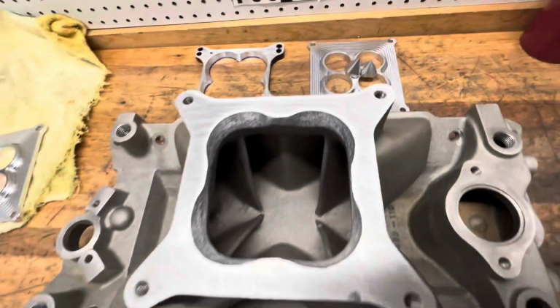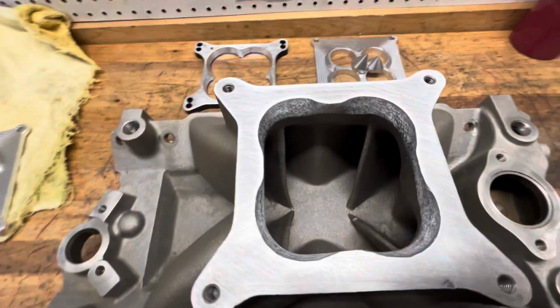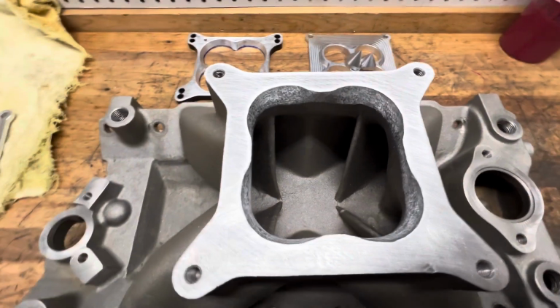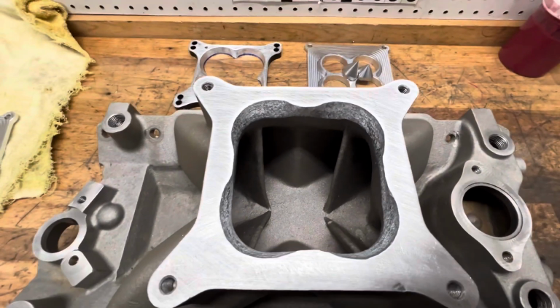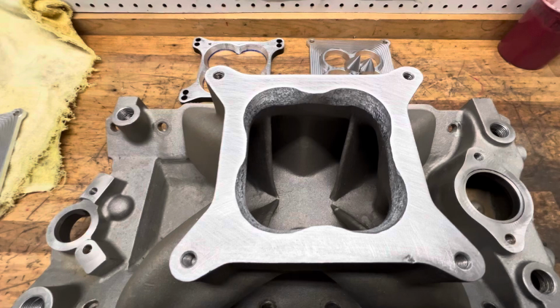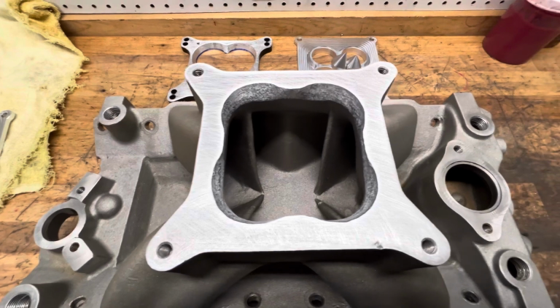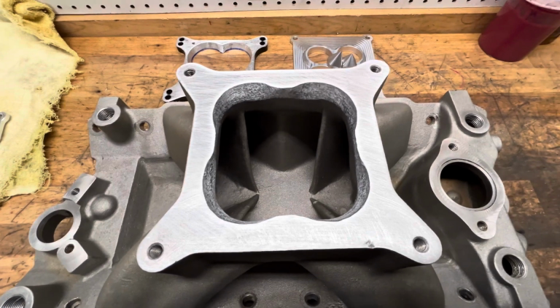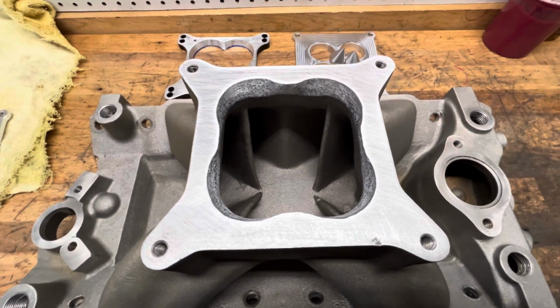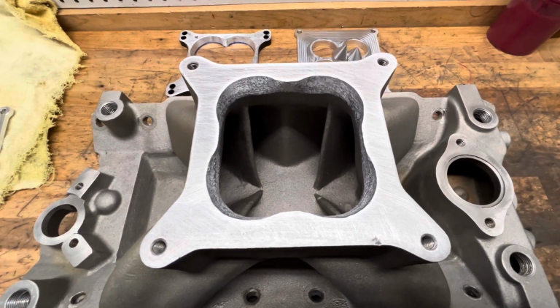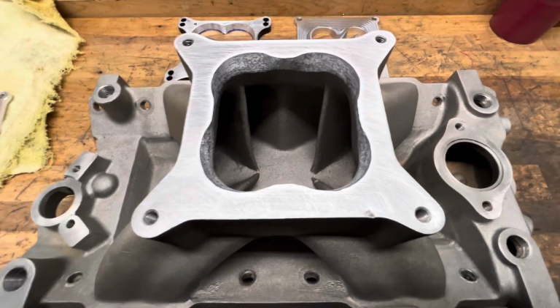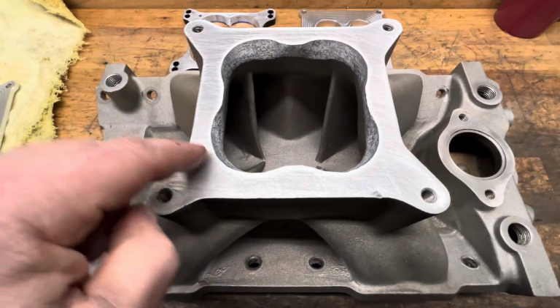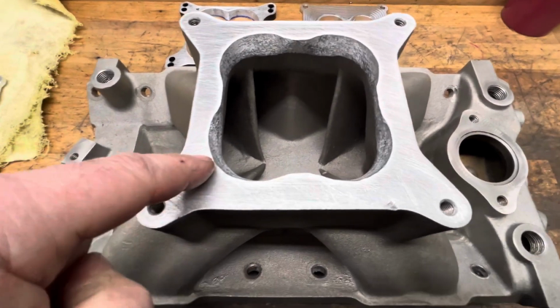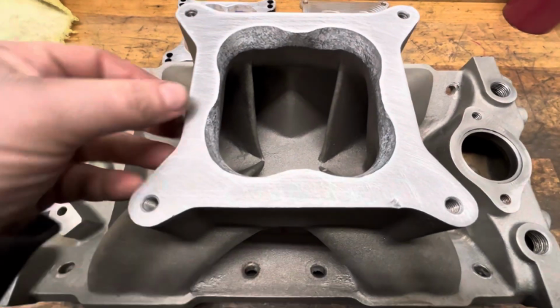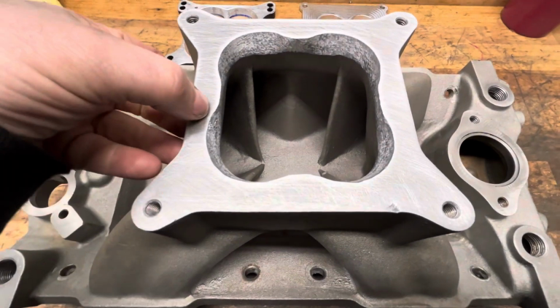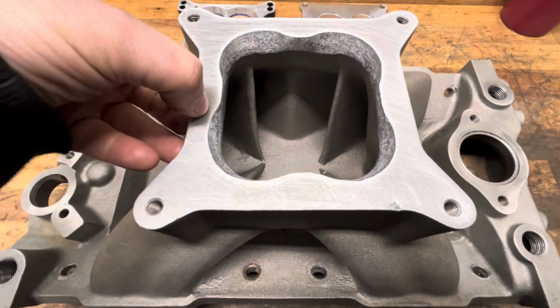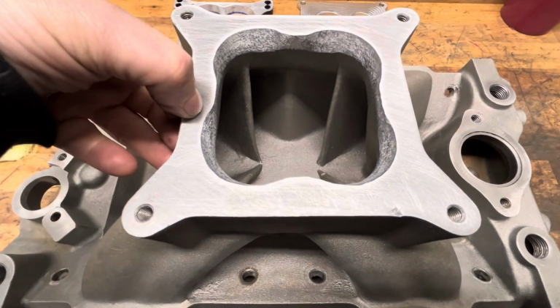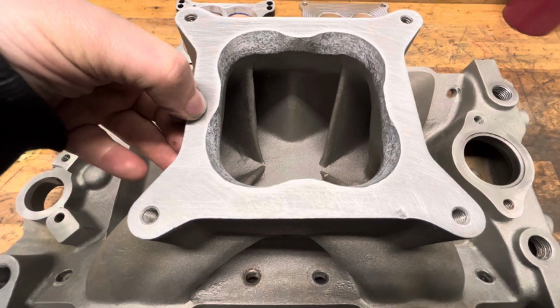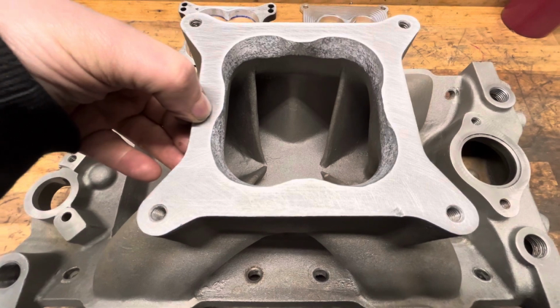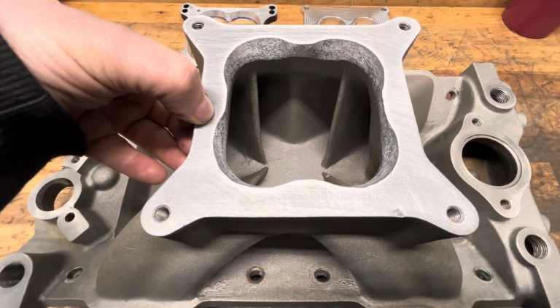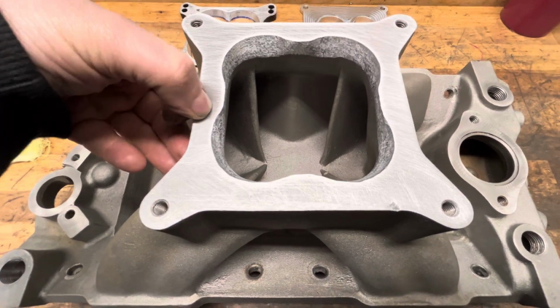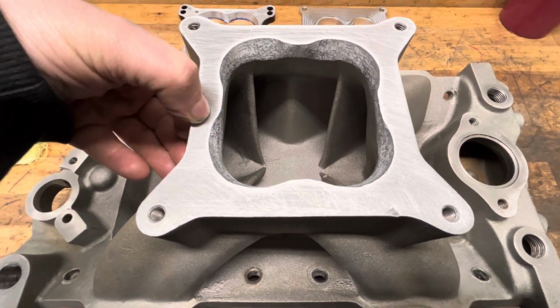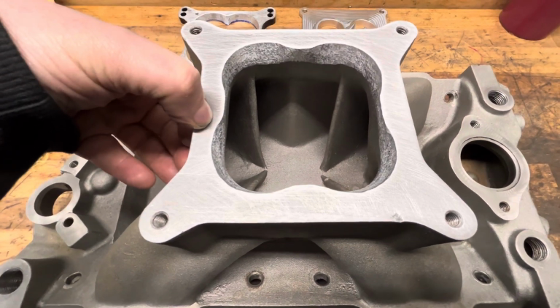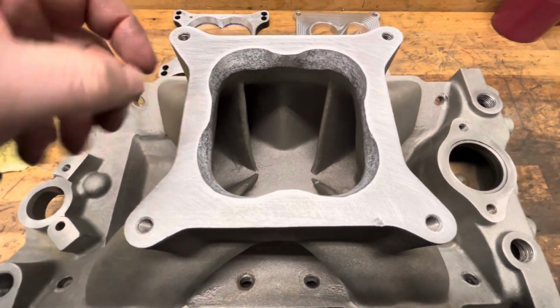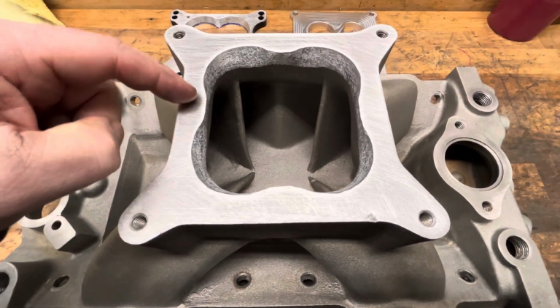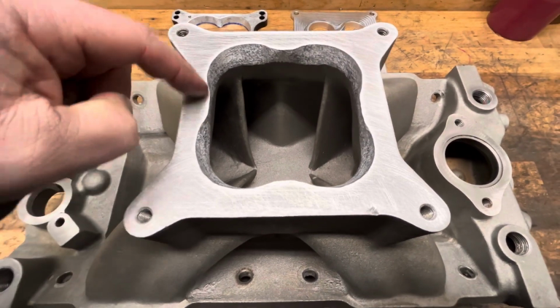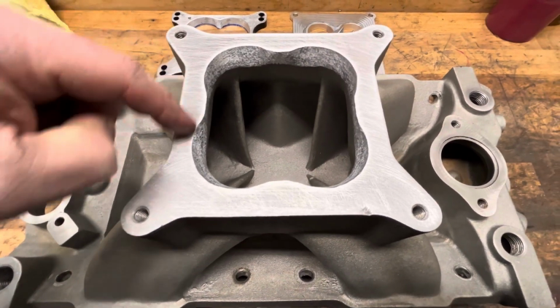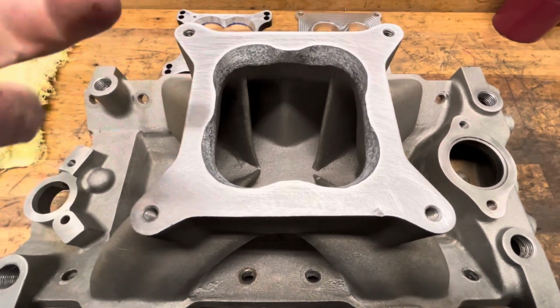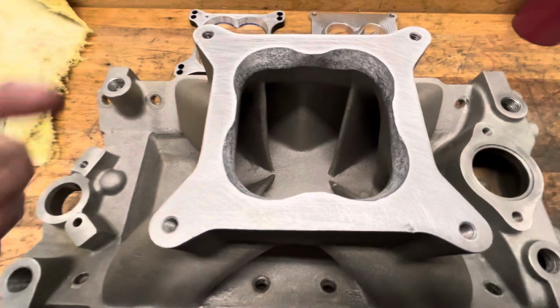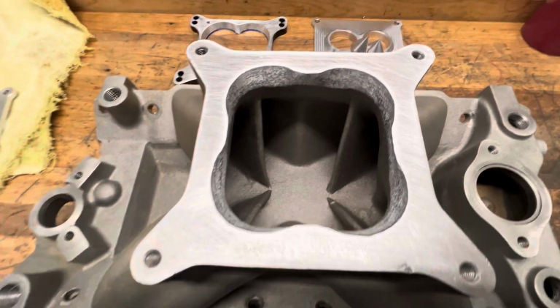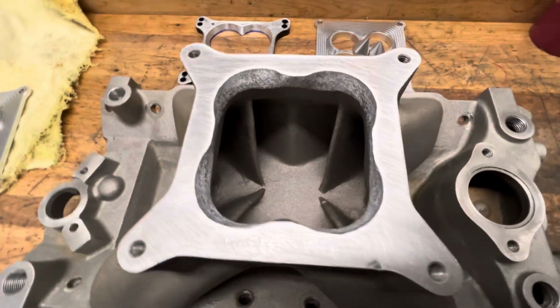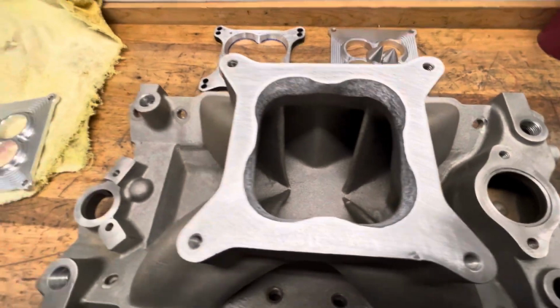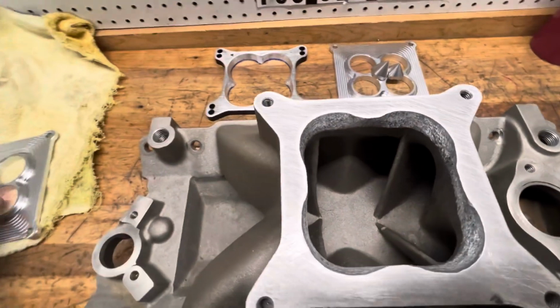I just need to make that clear that you're going to have to do a little bit of work, unless most manifolds — if anybody's ever done a manifold or ported a manifold — they're going to get opened up. So they should fit right in. But let me show you this a little bit here.